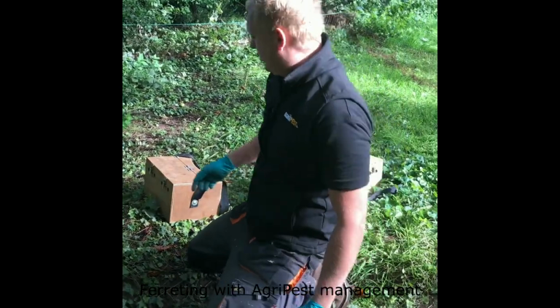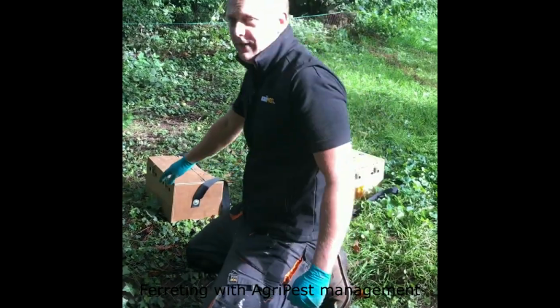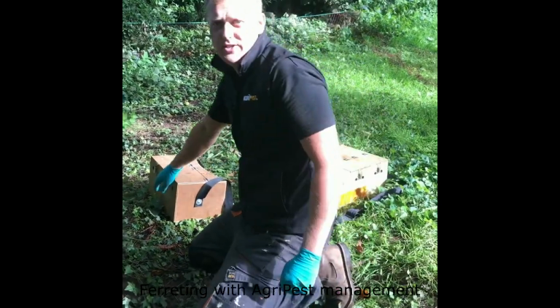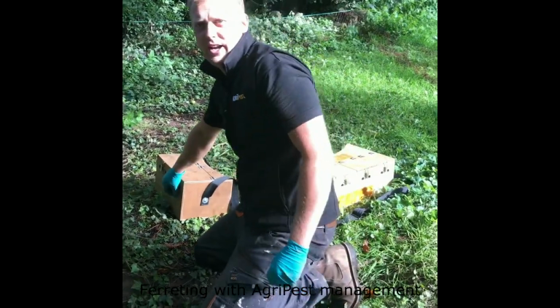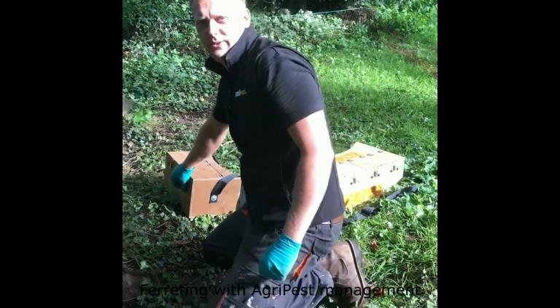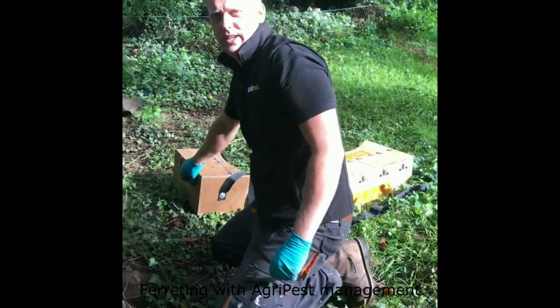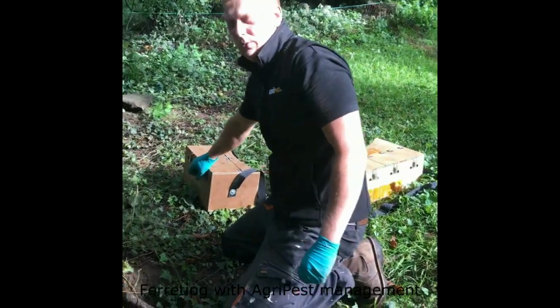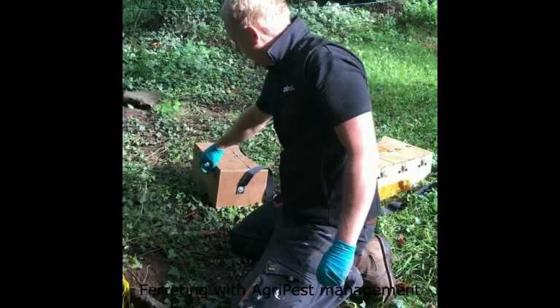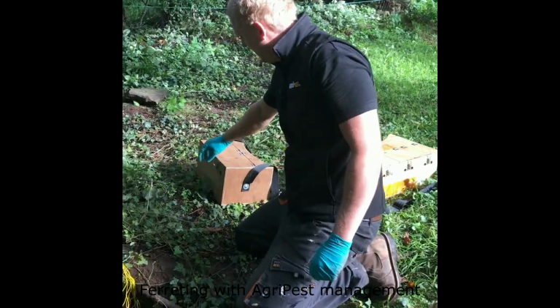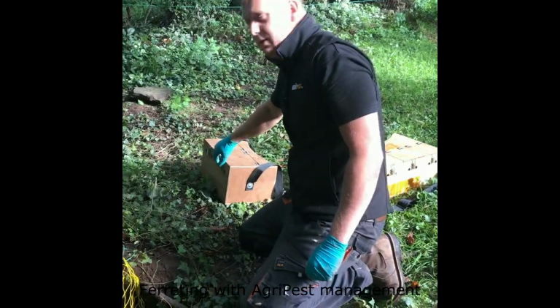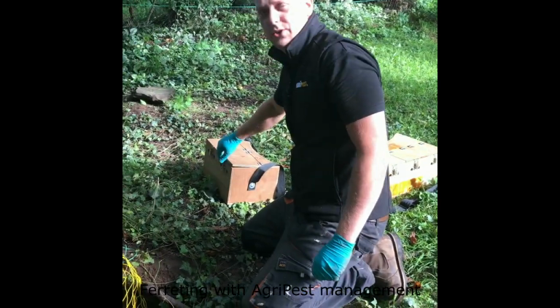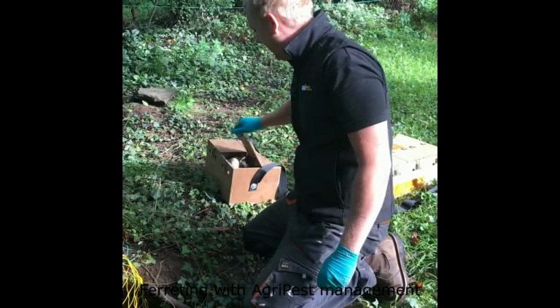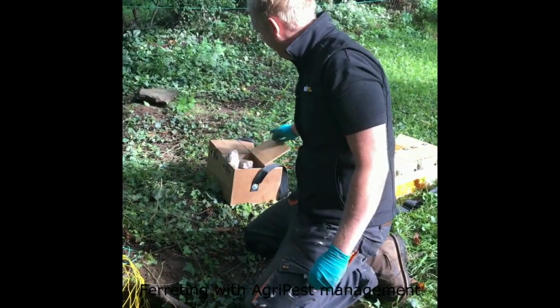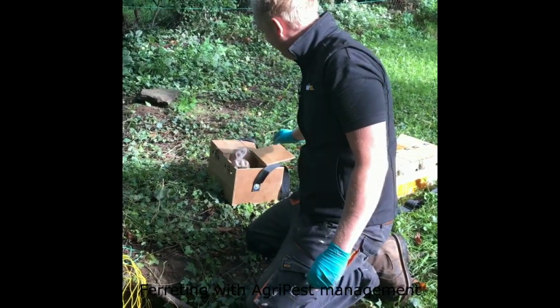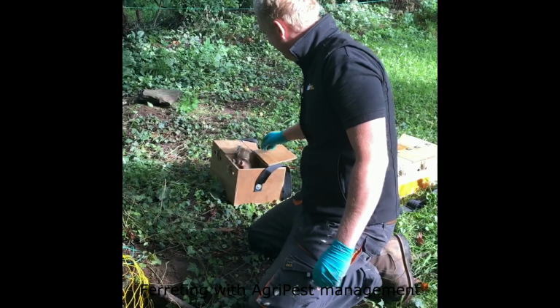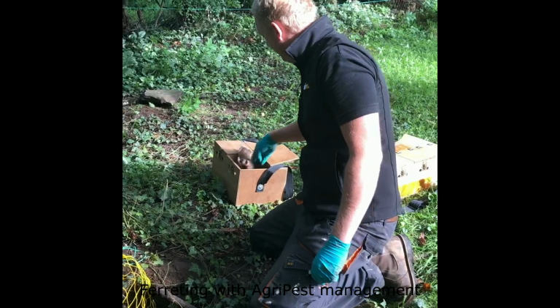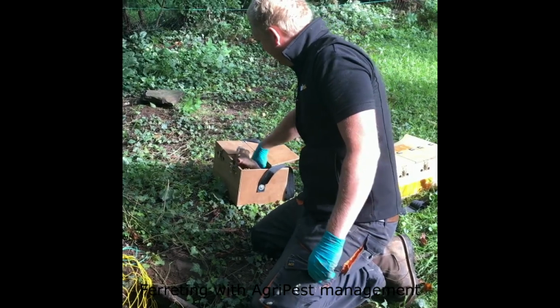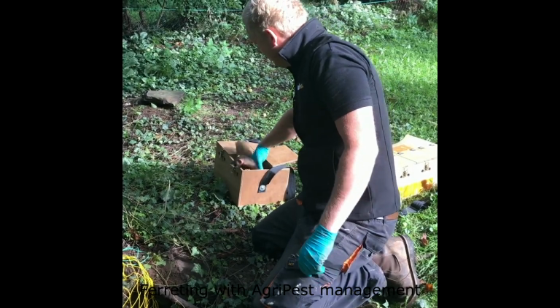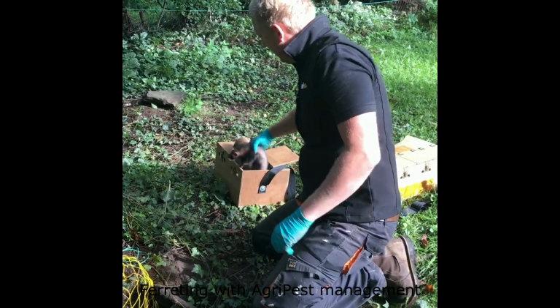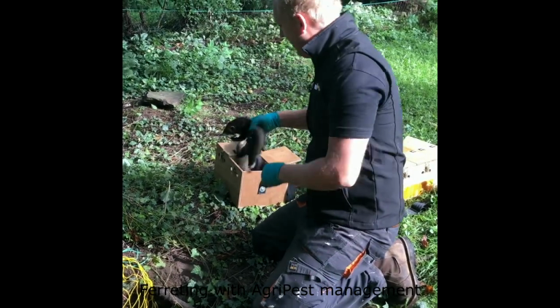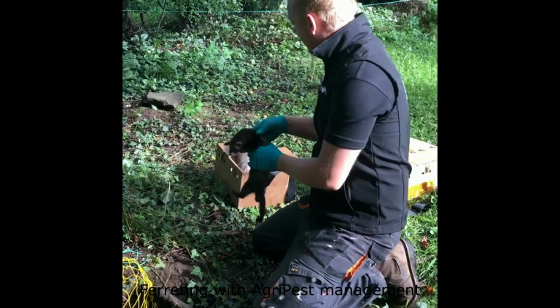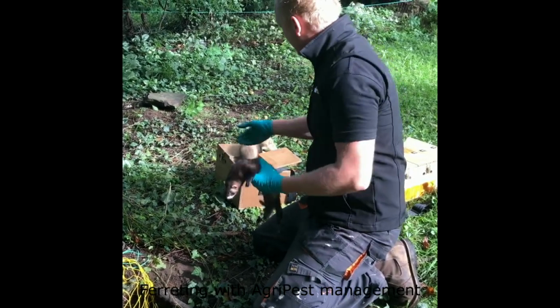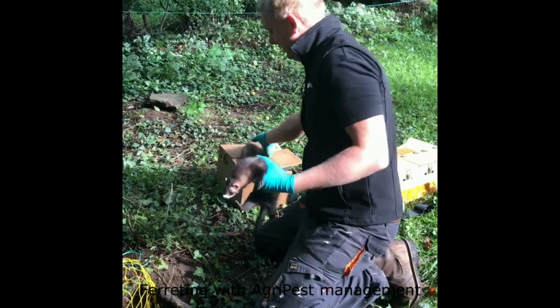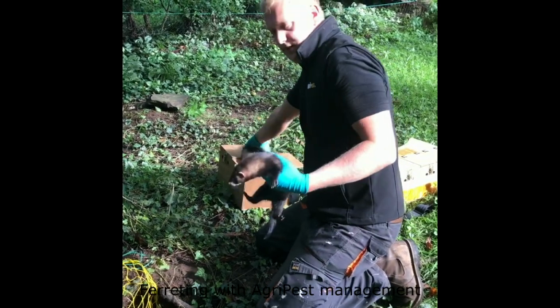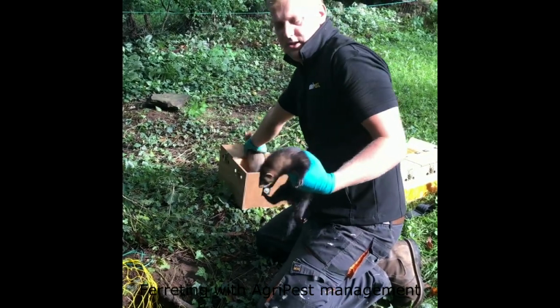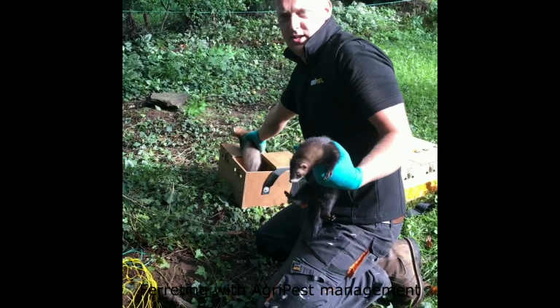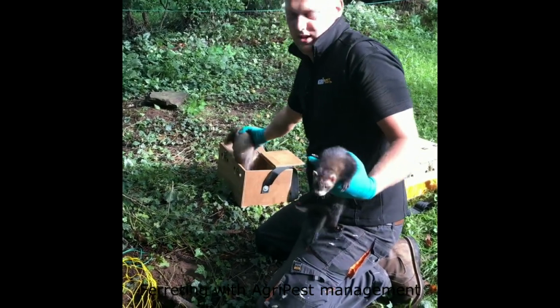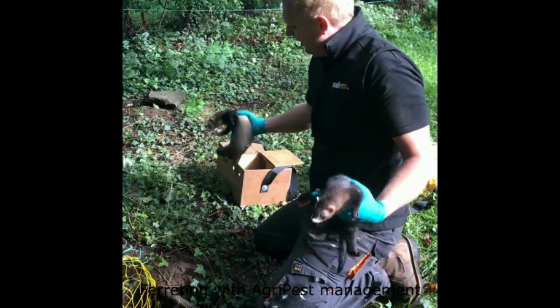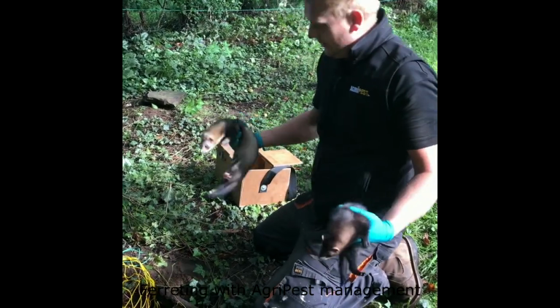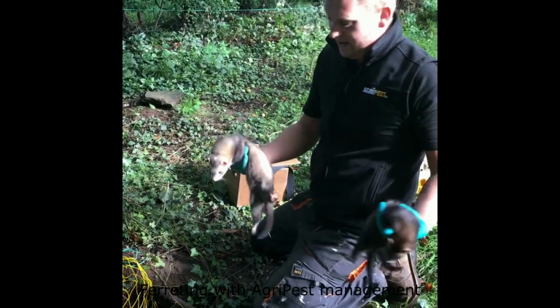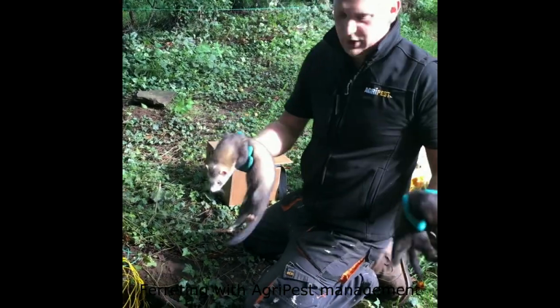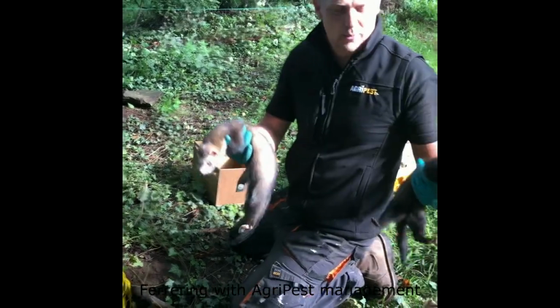I'm going to drop a ferret in now and let's see what results we get. Here we have a jill, and we also have the hob.